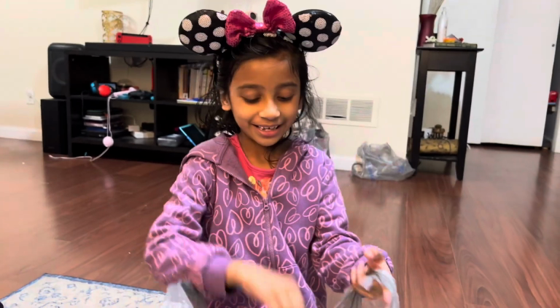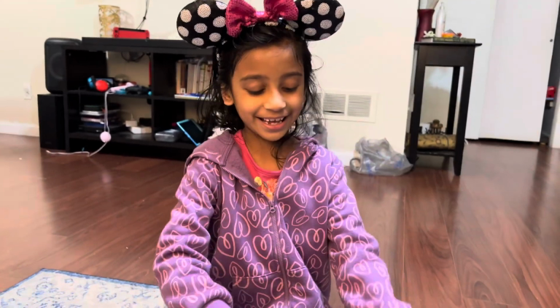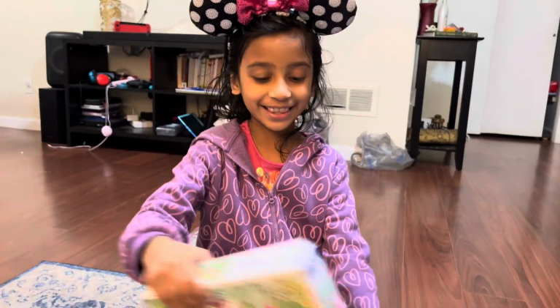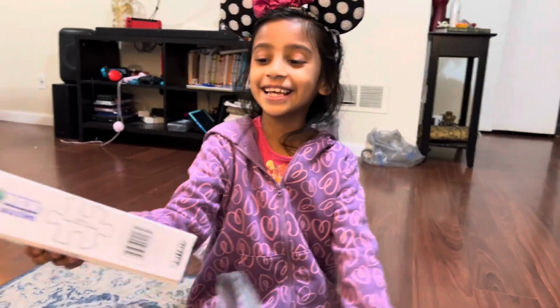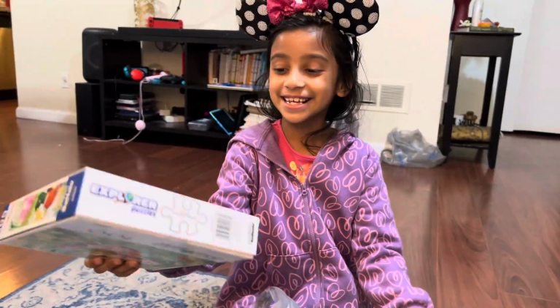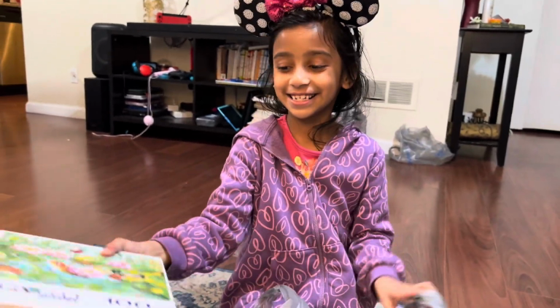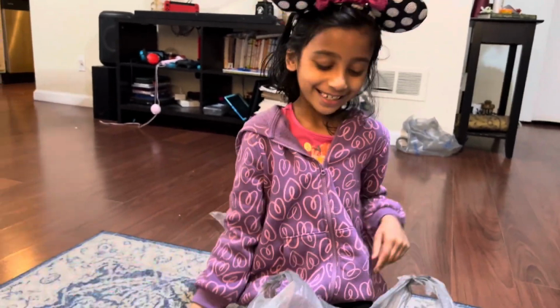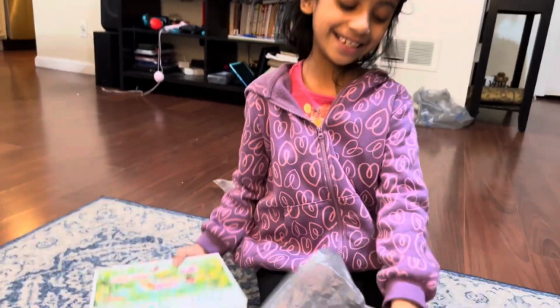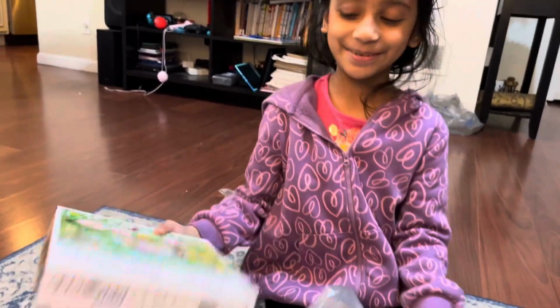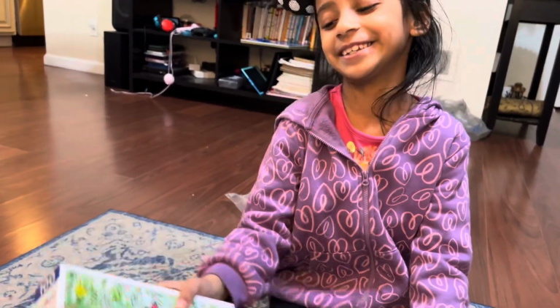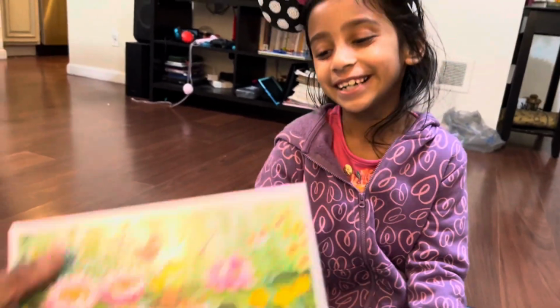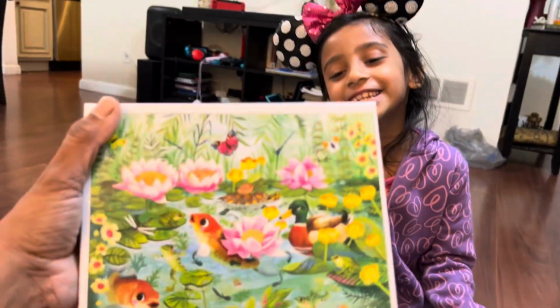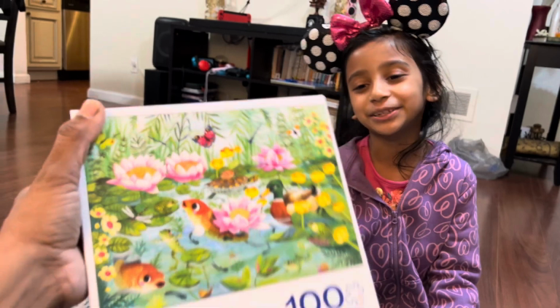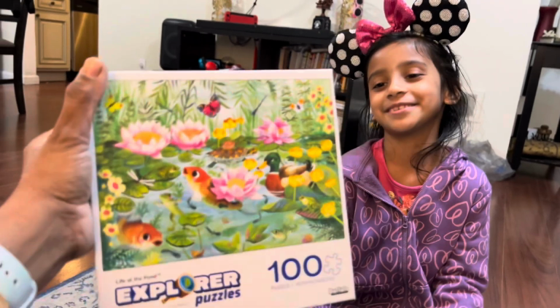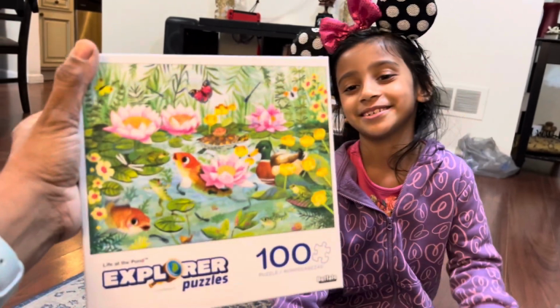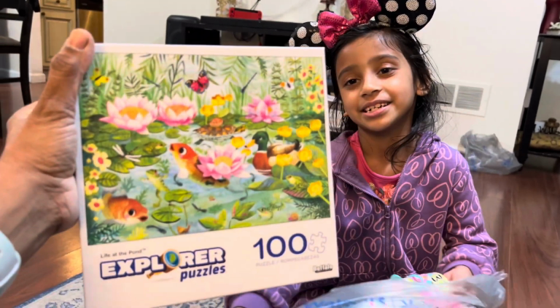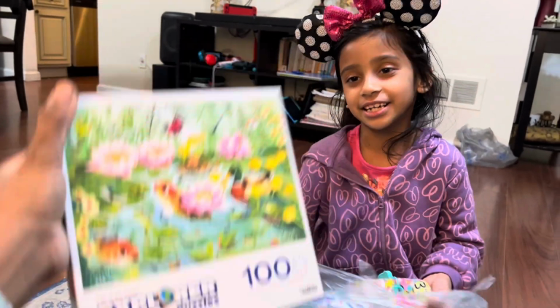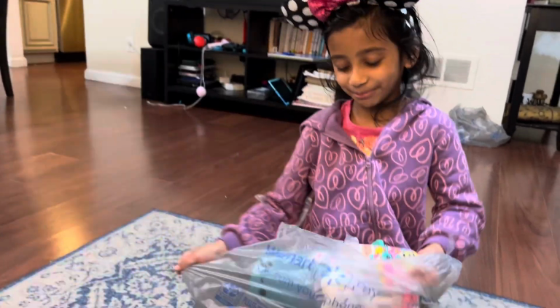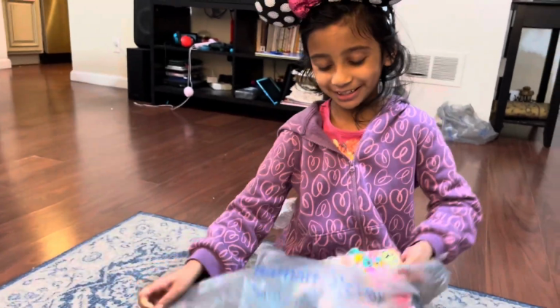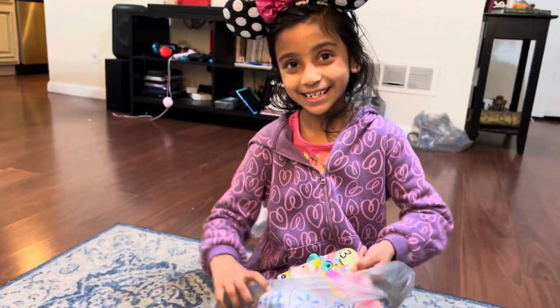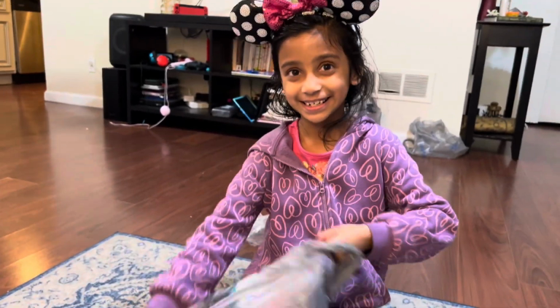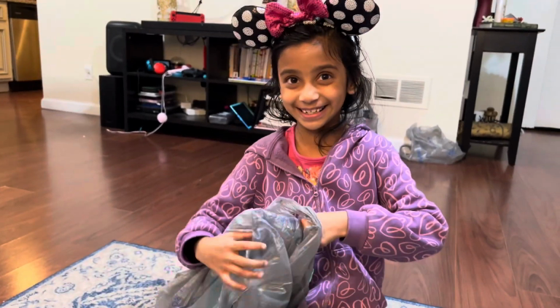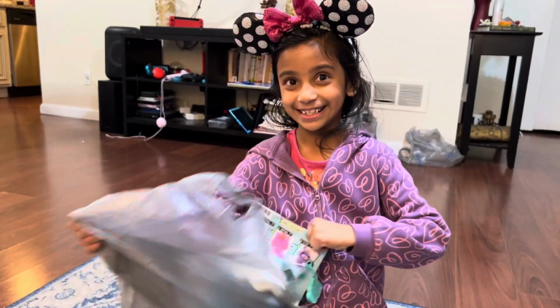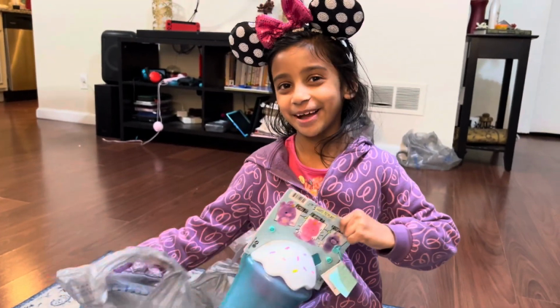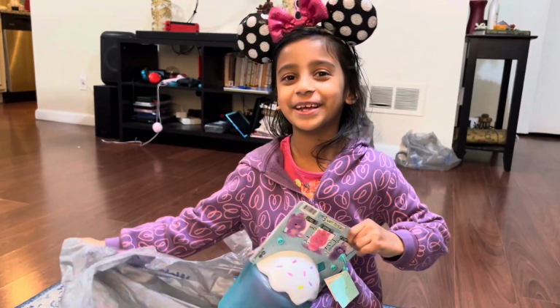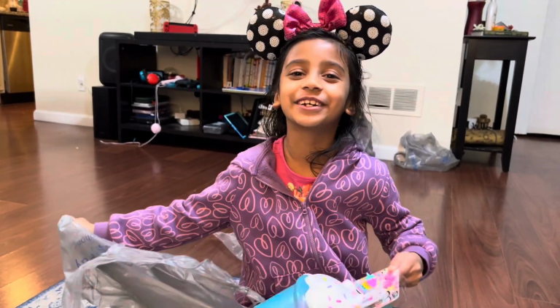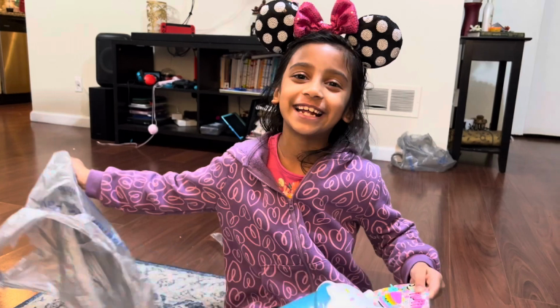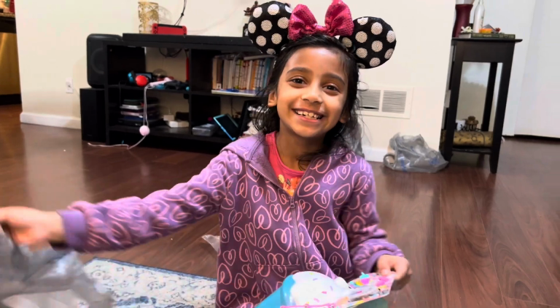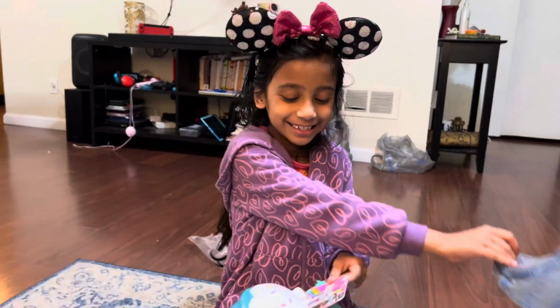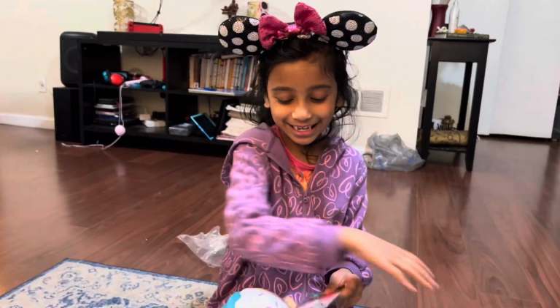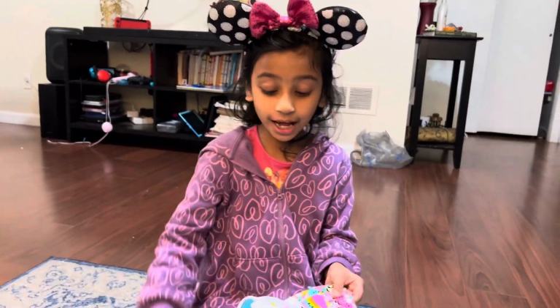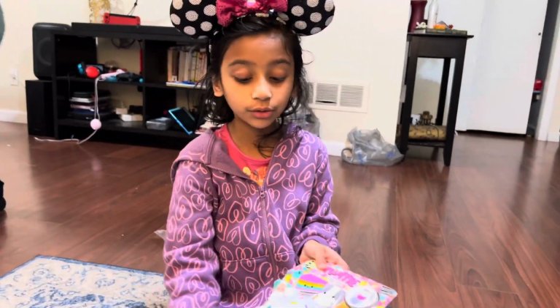Let me see this. And this! A puzzle? Yes, a puzzle. It's a nature puzzle. It's 100 pieces. You're going to make it. Yeah, I'm going to make it over the 90s. And I got a squishy.